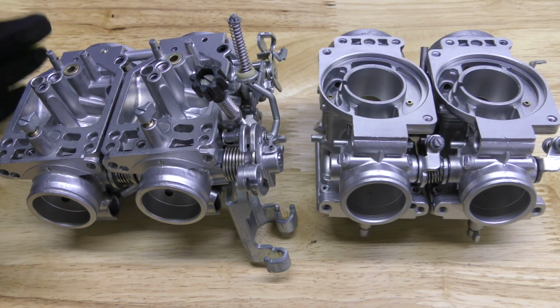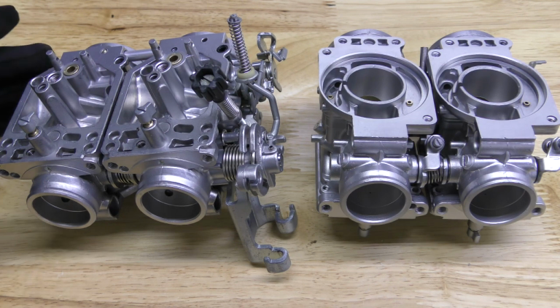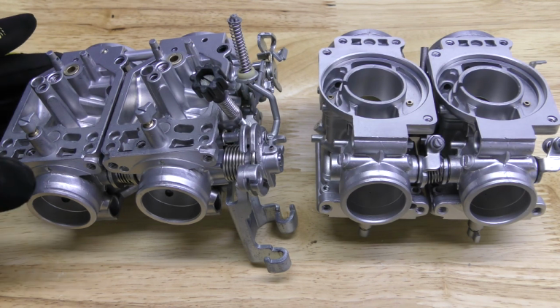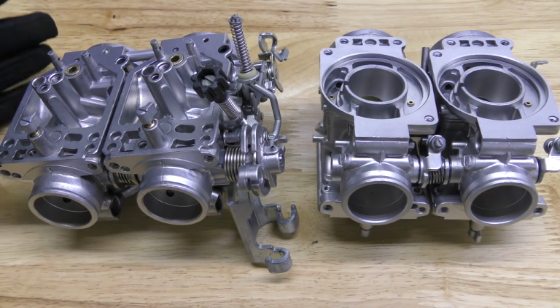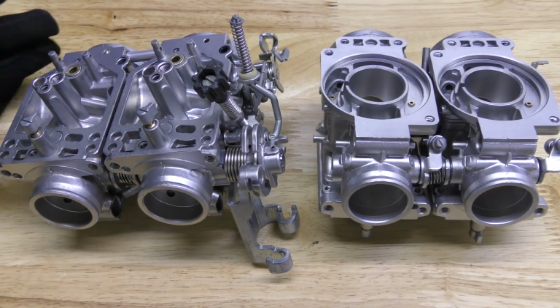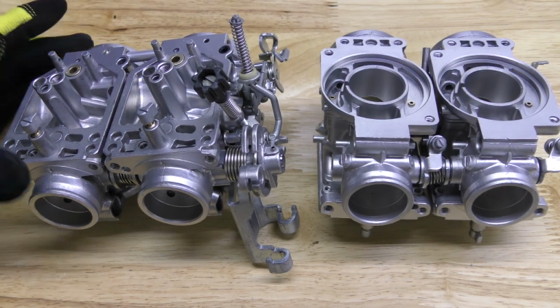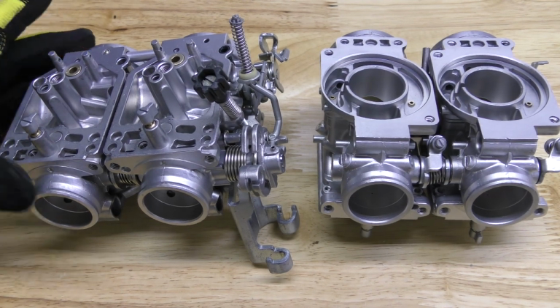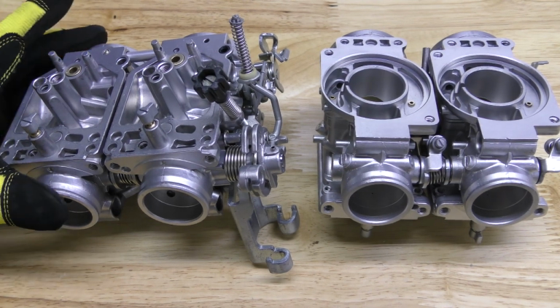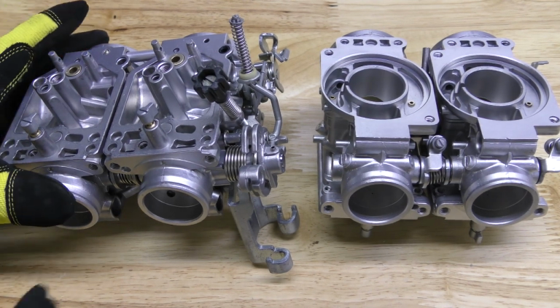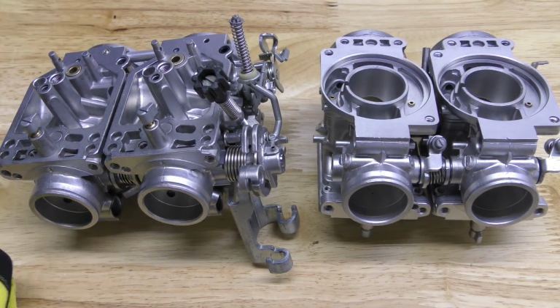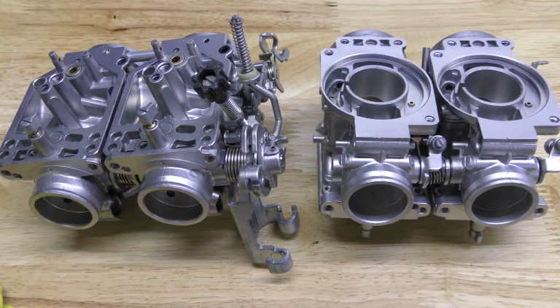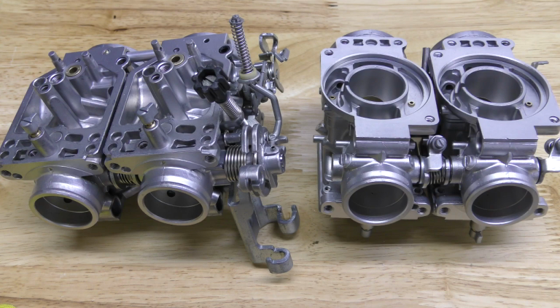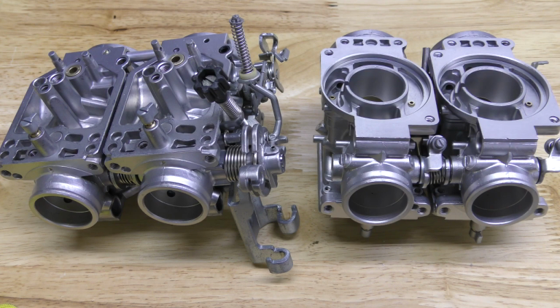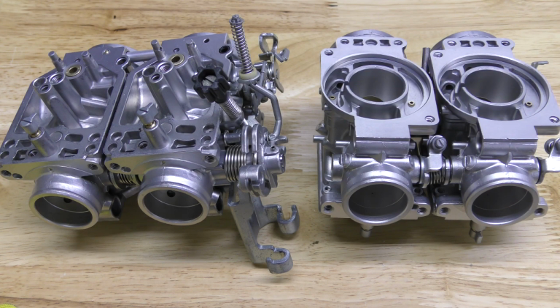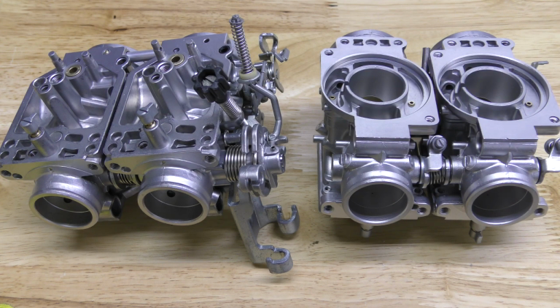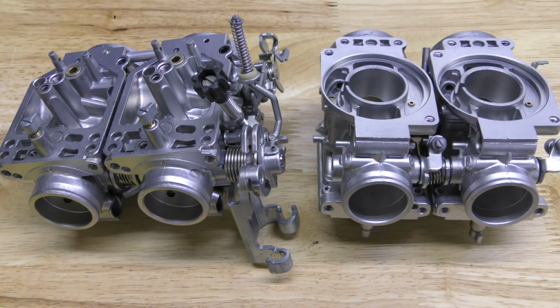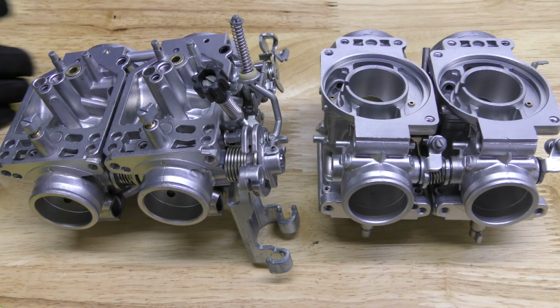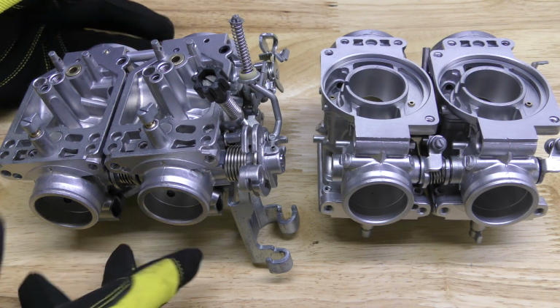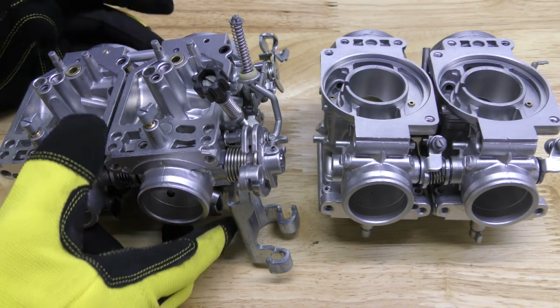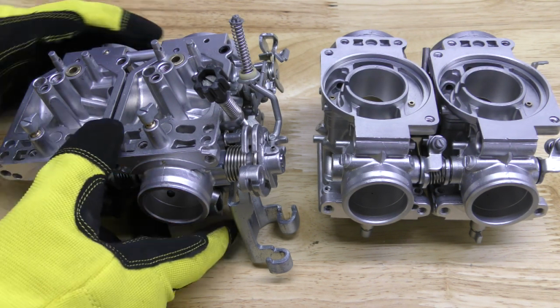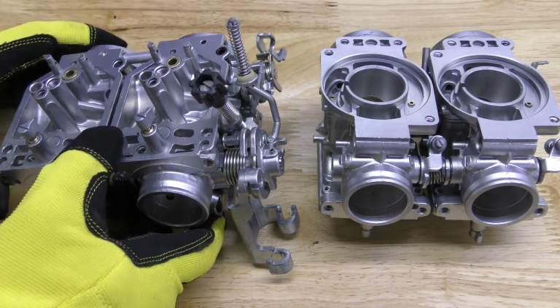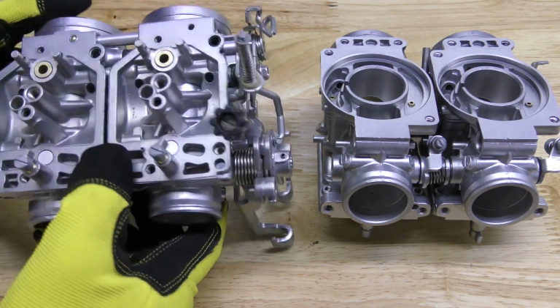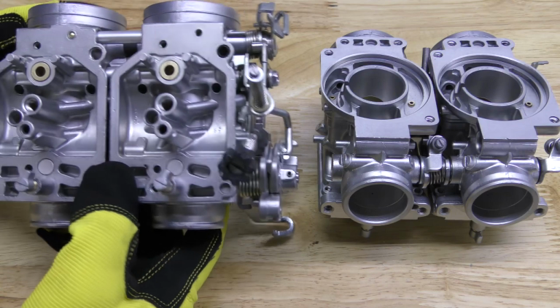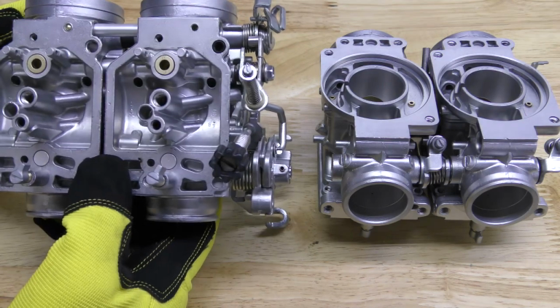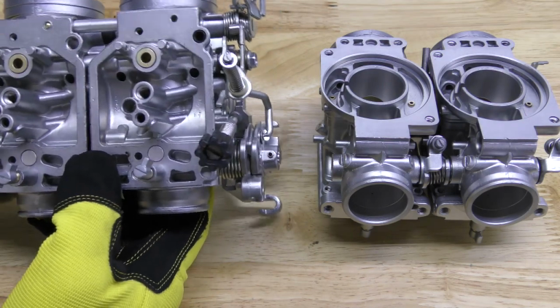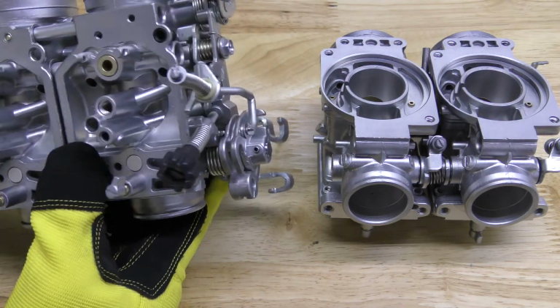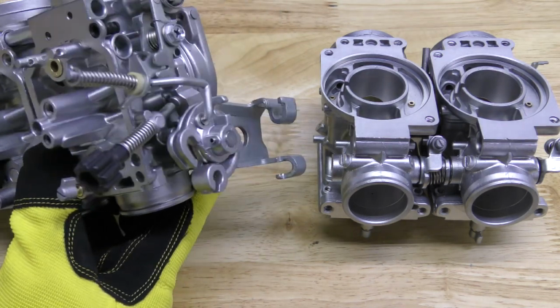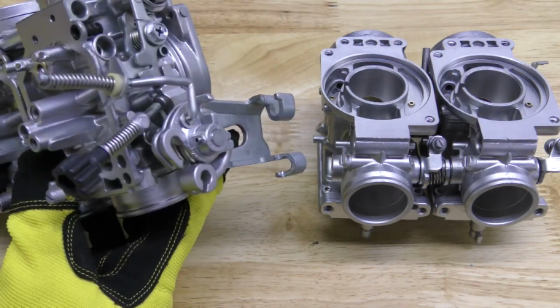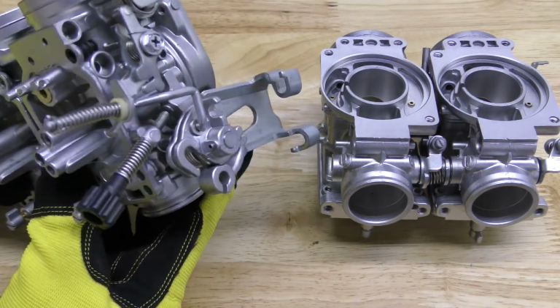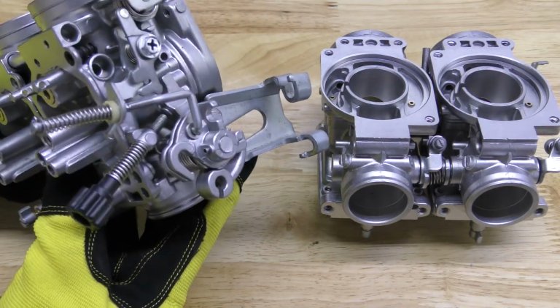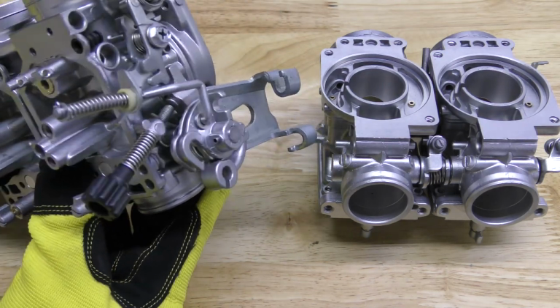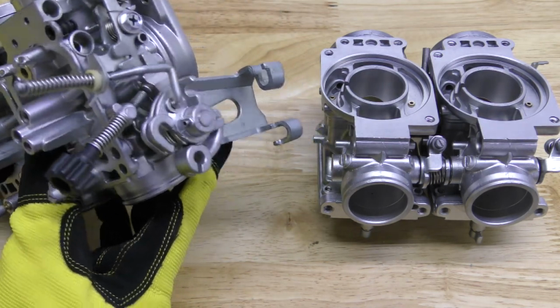Hey guys, John here with Vapor Honing Technologies, today showing you a carburetor bank off of a four-cylinder Honda that has just been vapor honed, and there are a couple things to point out.